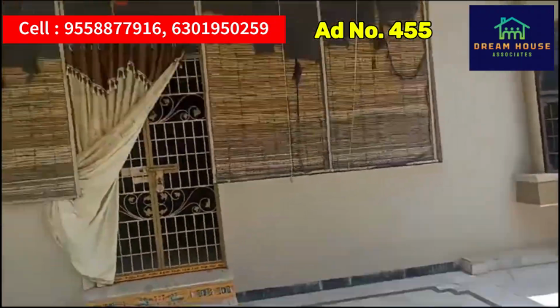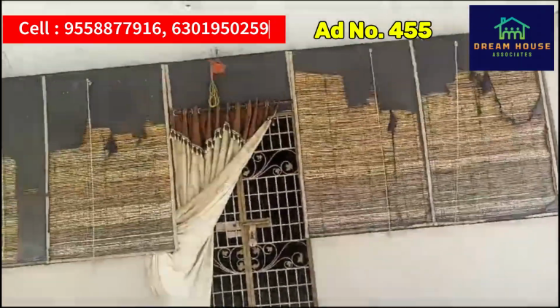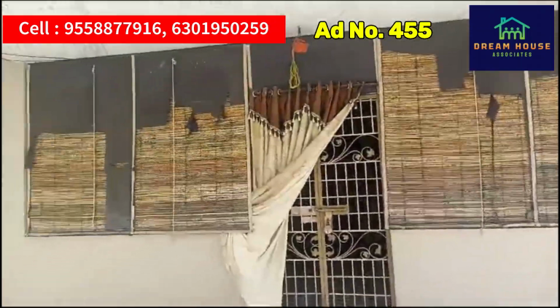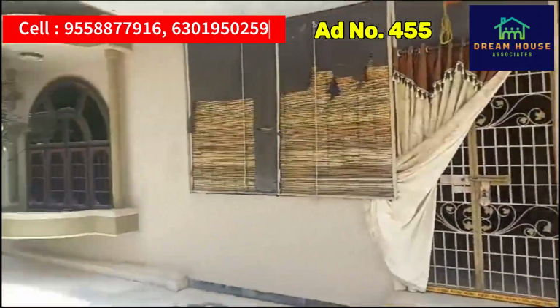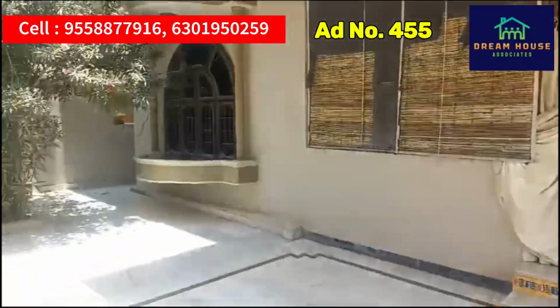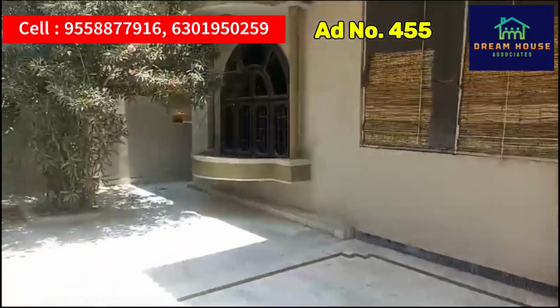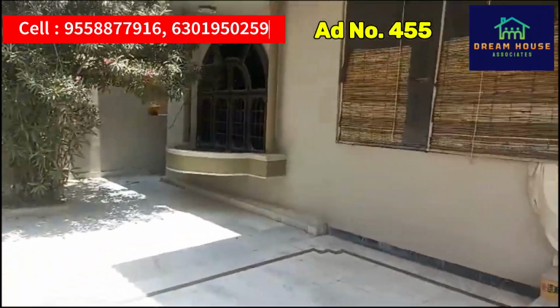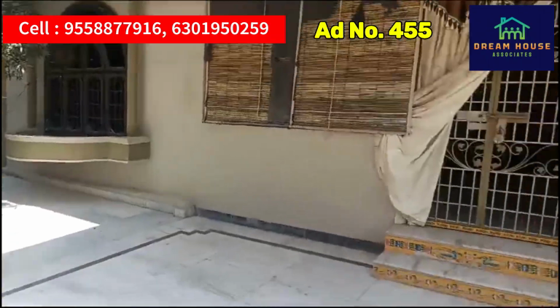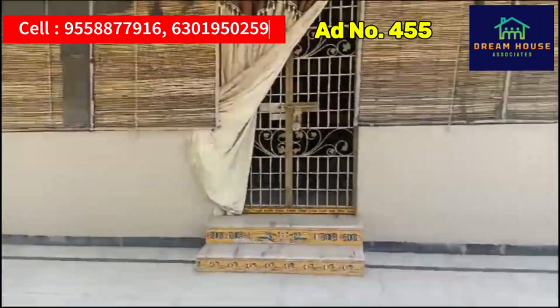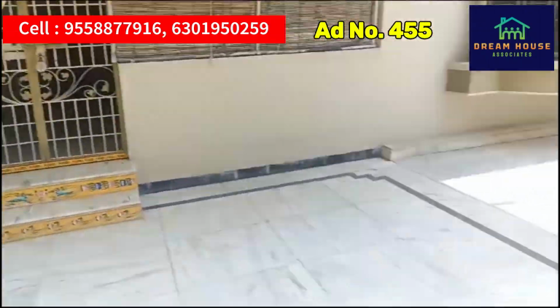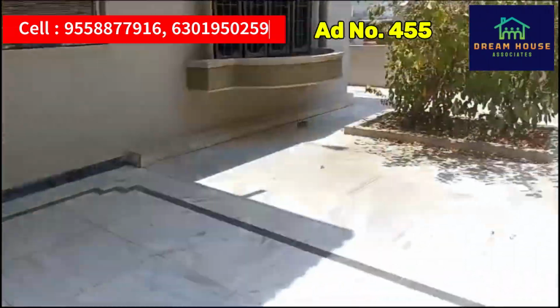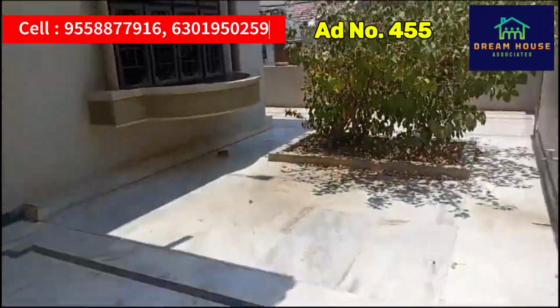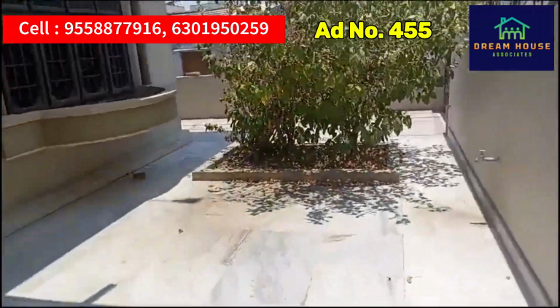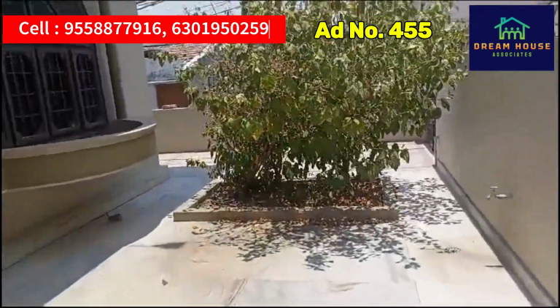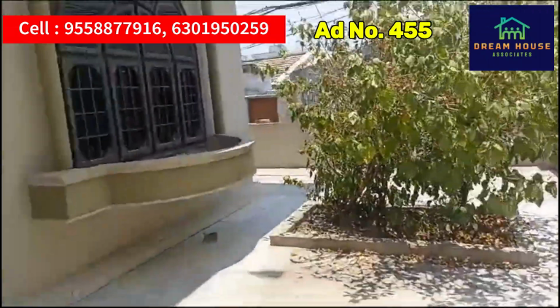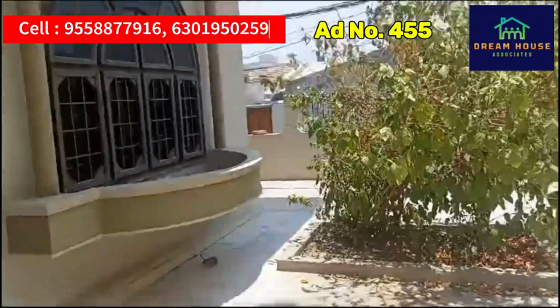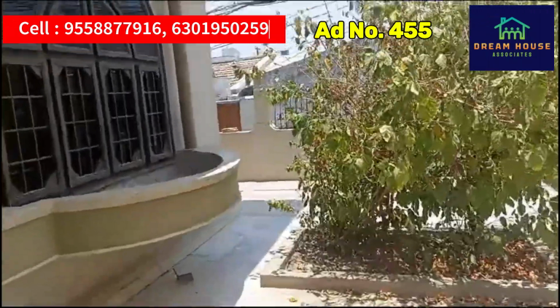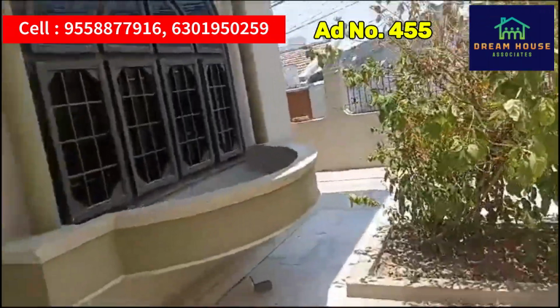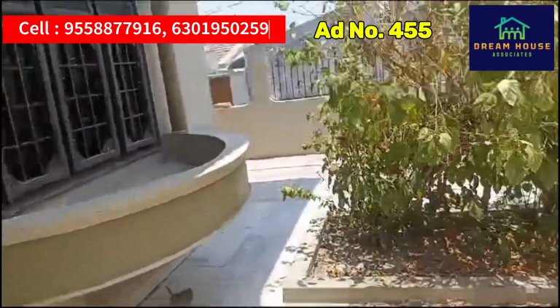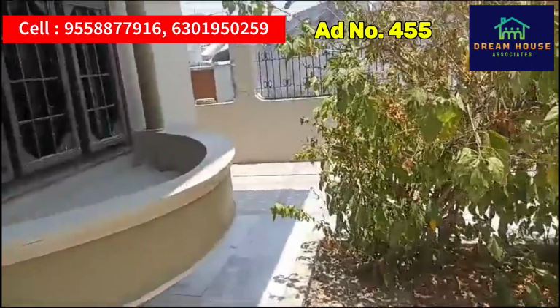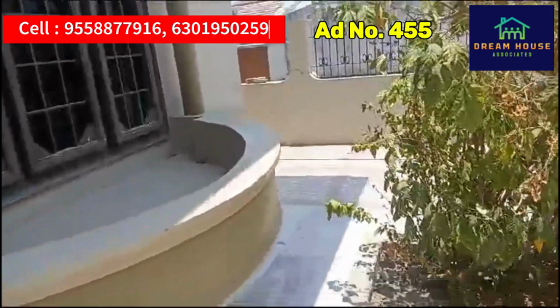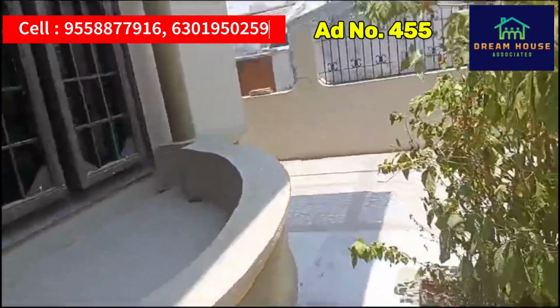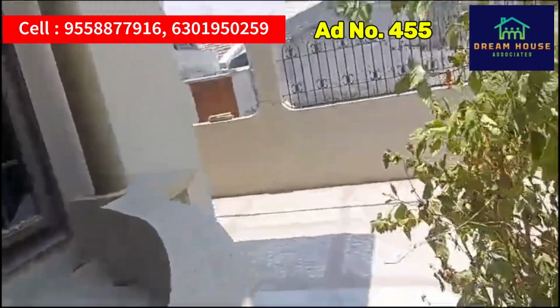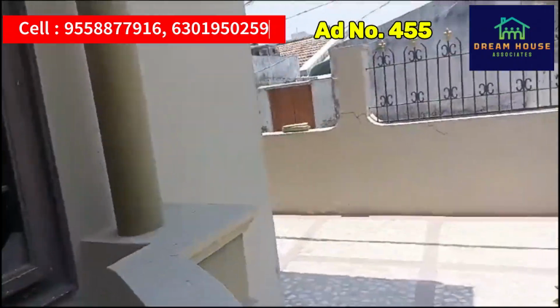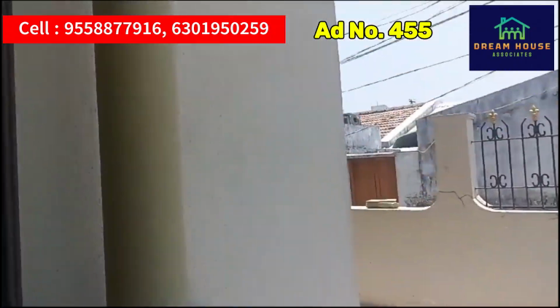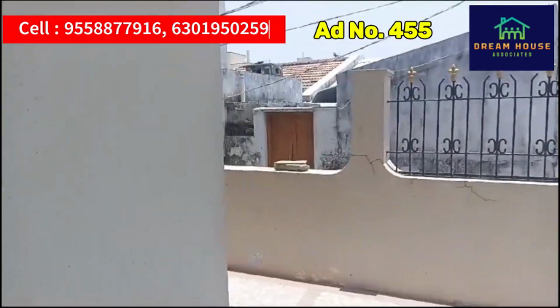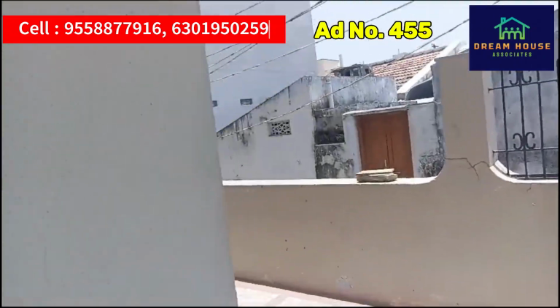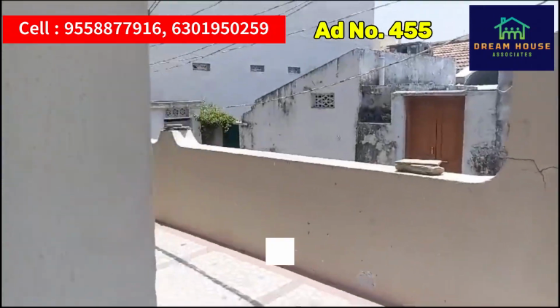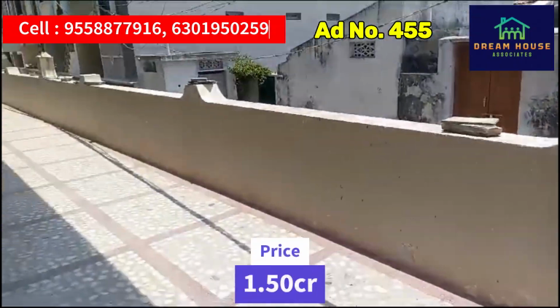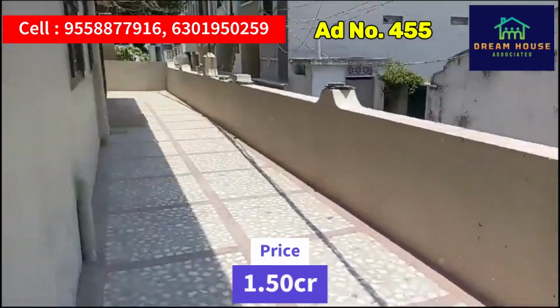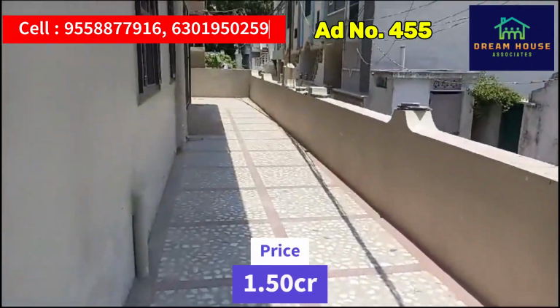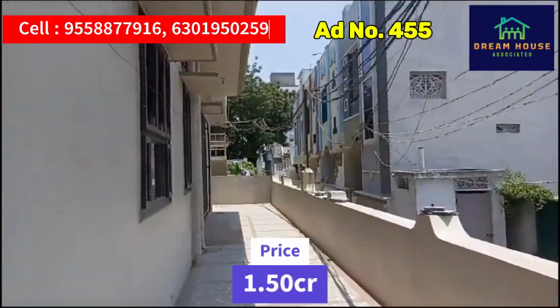There is a little corridor. There are a lot of windows. It is a bank auction property. You can select a company like this in the bank auction.